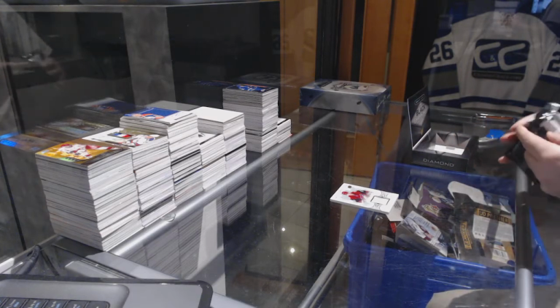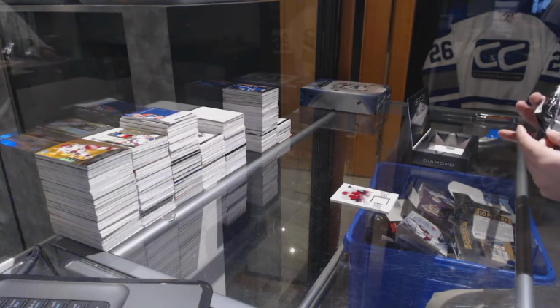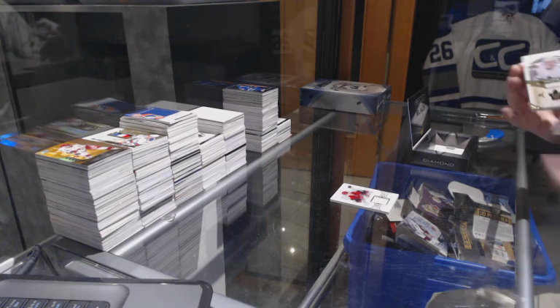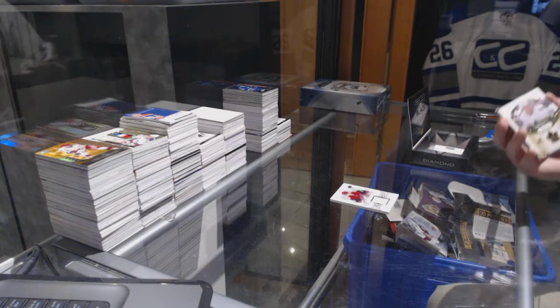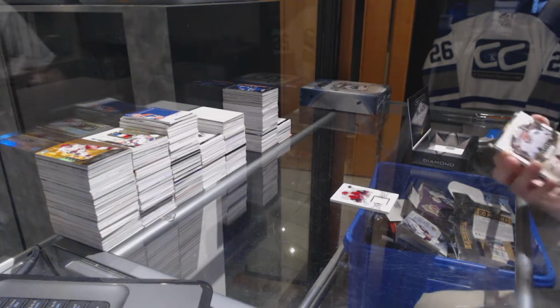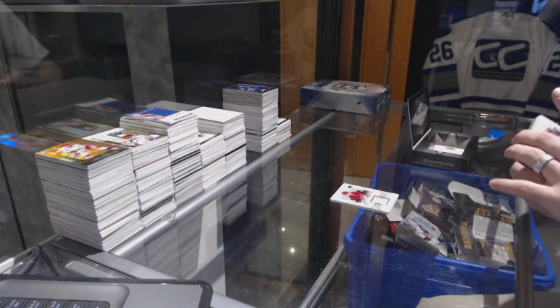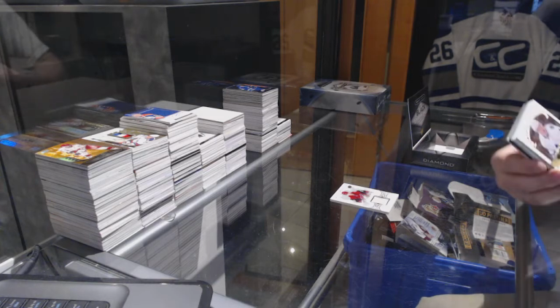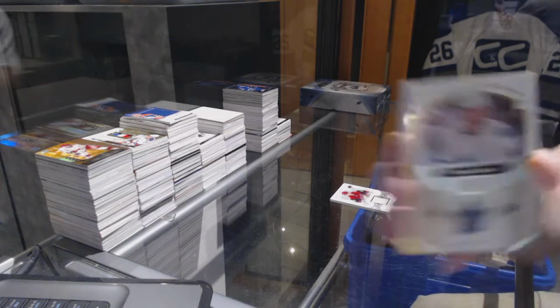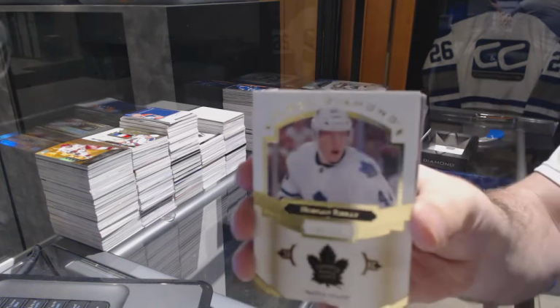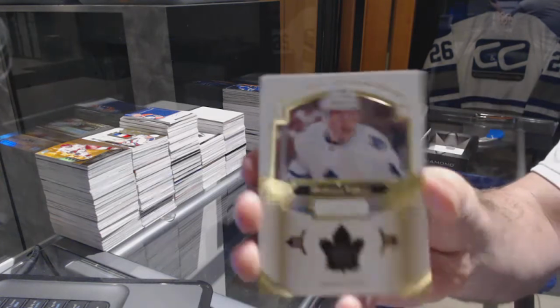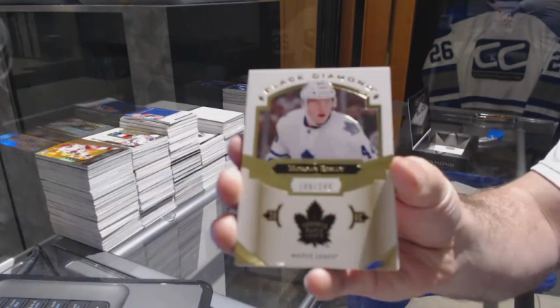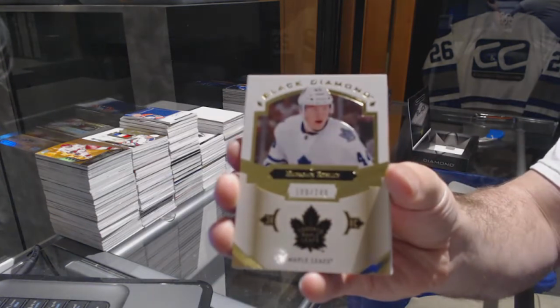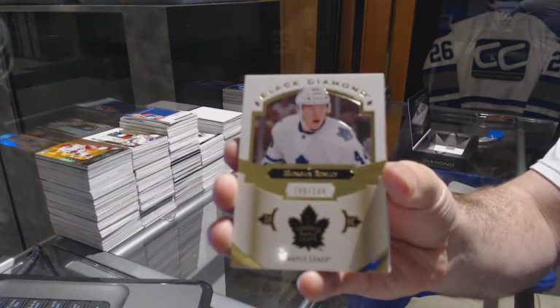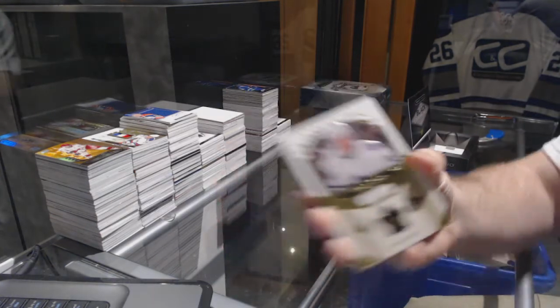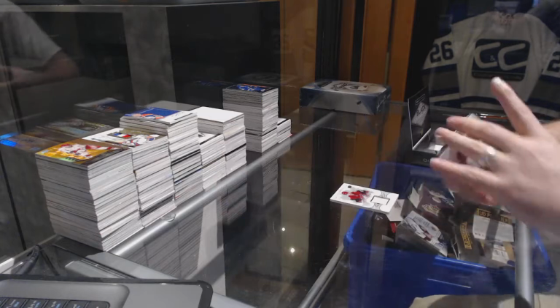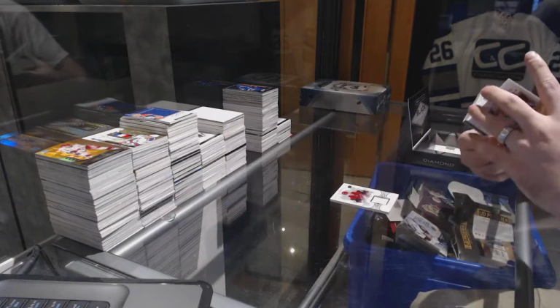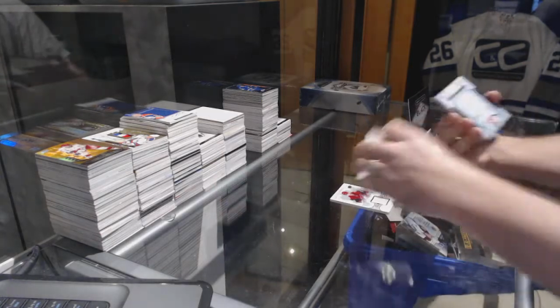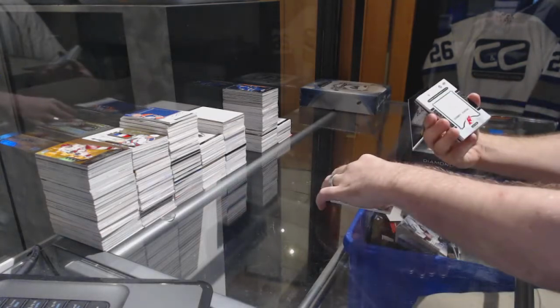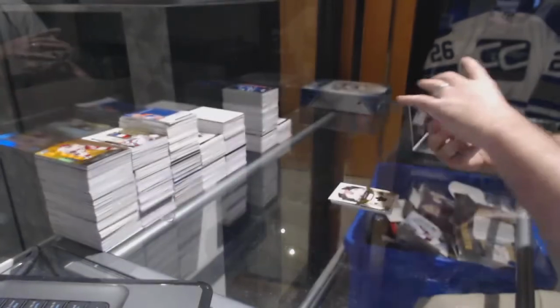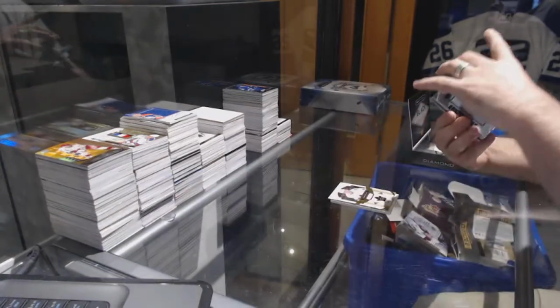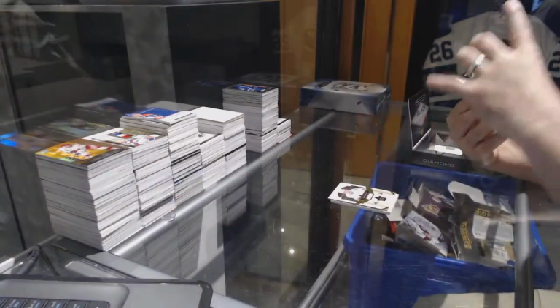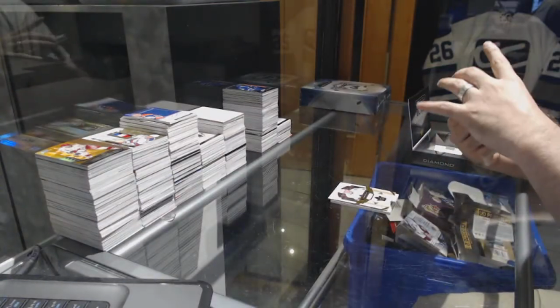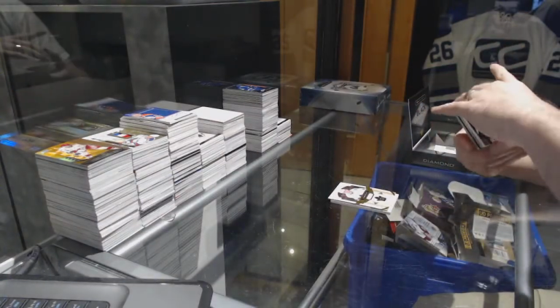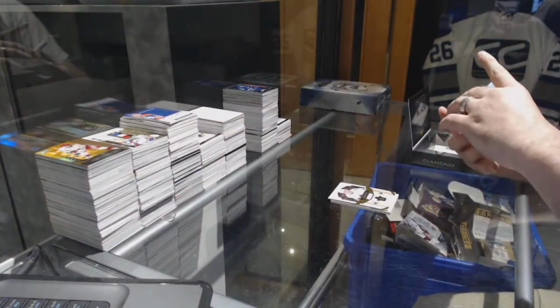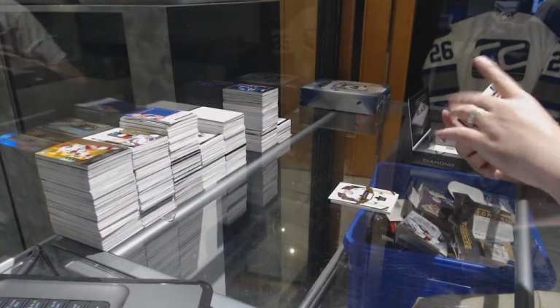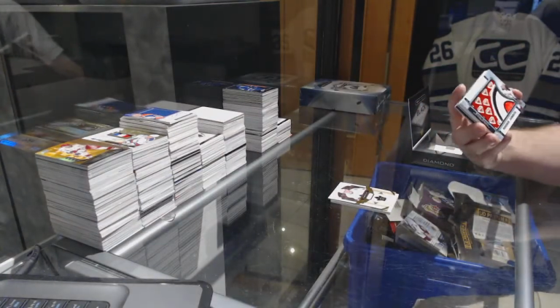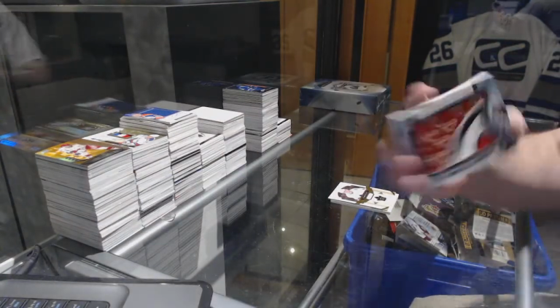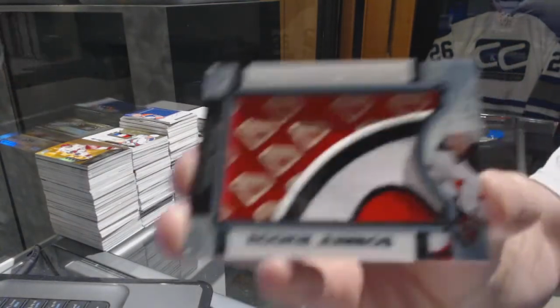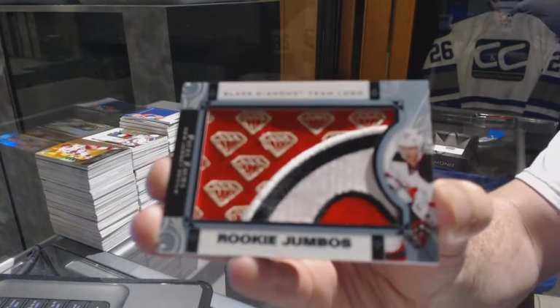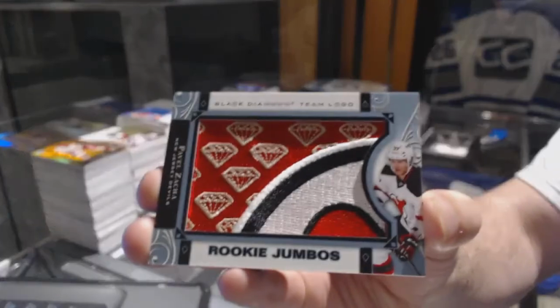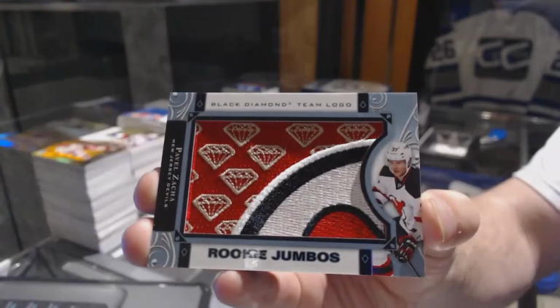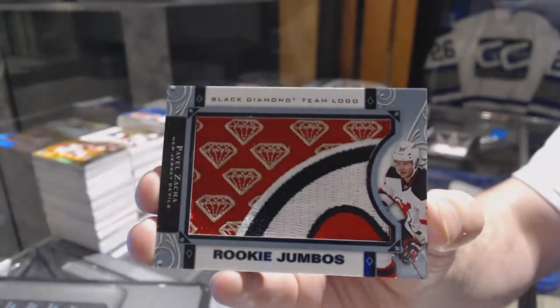We've got for the Maple Leafs a 2-49, Morgan Riley. For the New Jersey Devils, we've got our rookie Jumbos — Pavel Zaka.